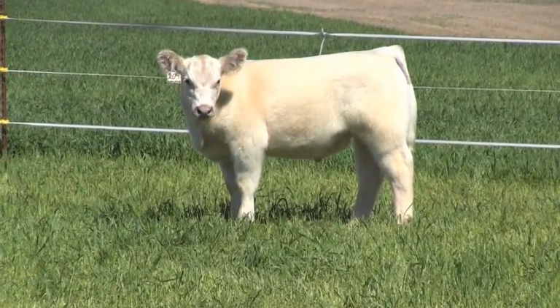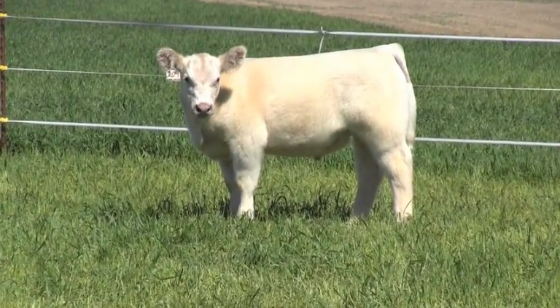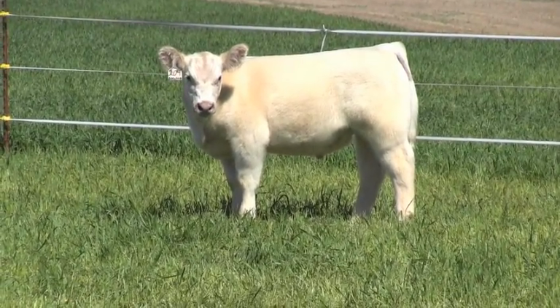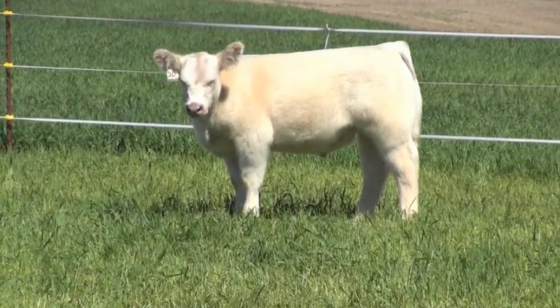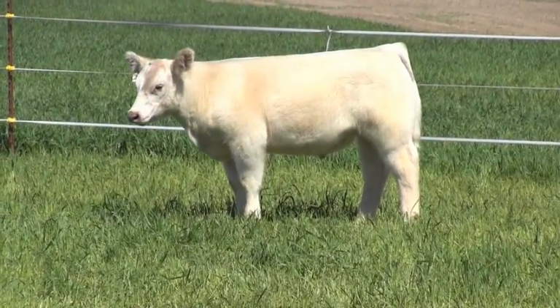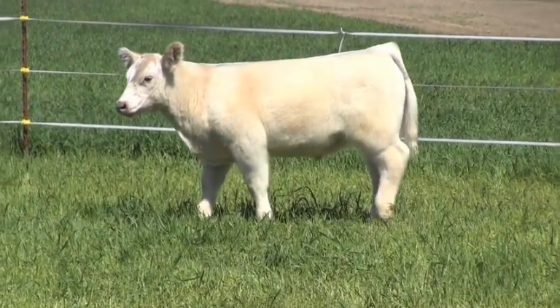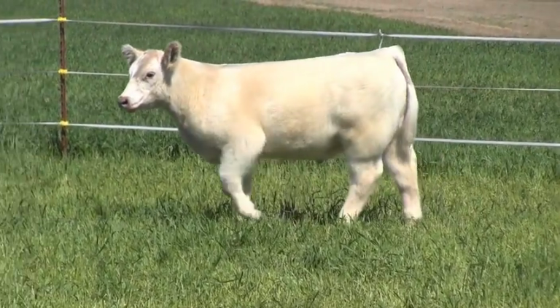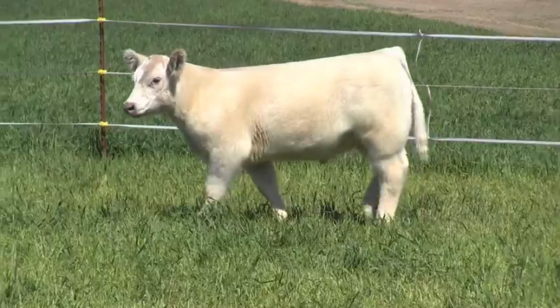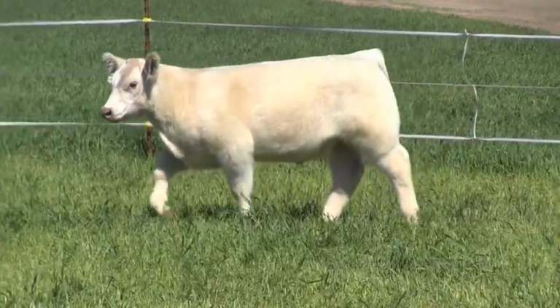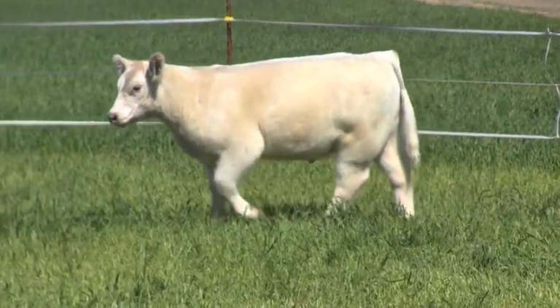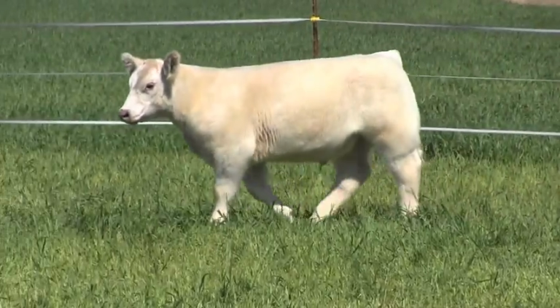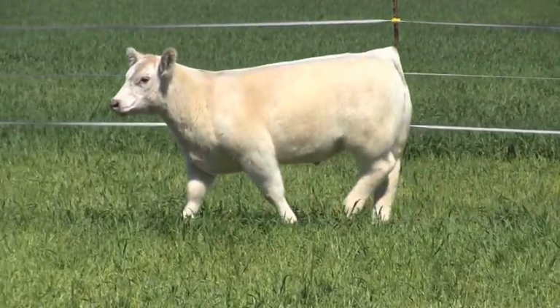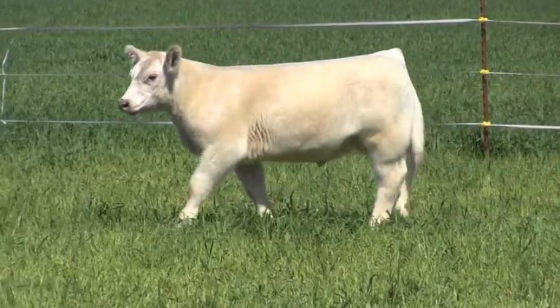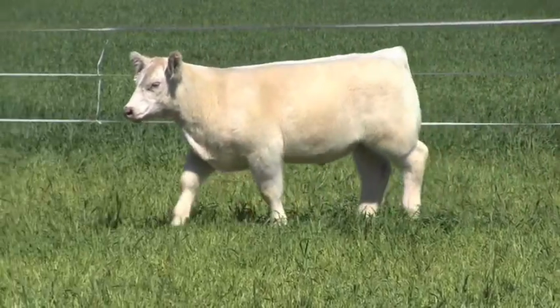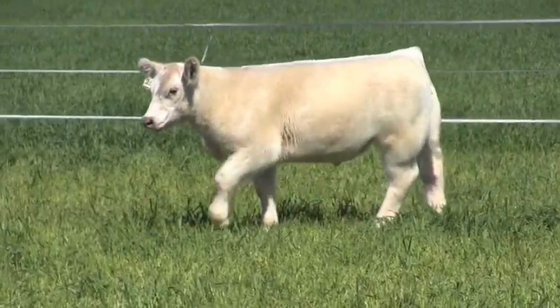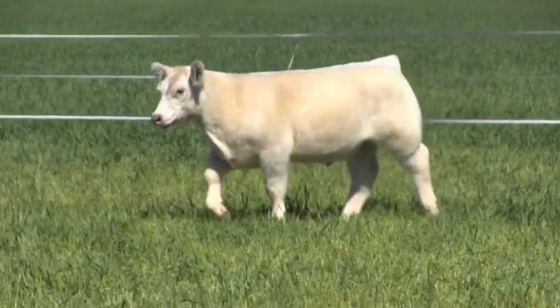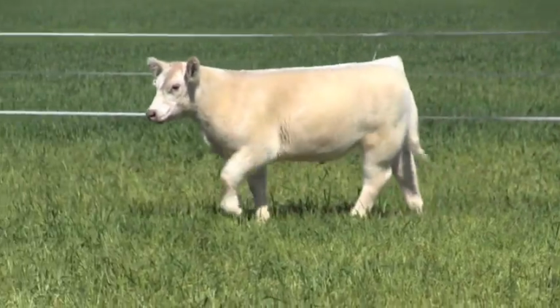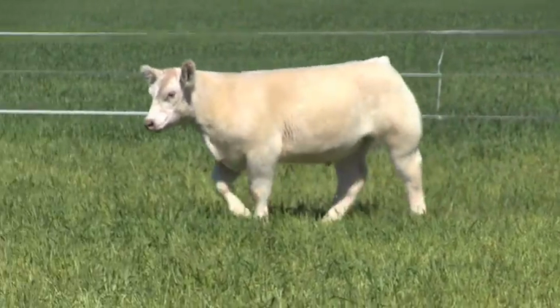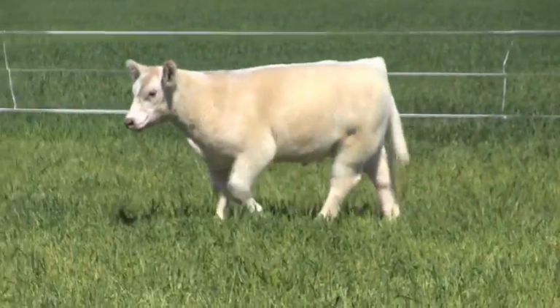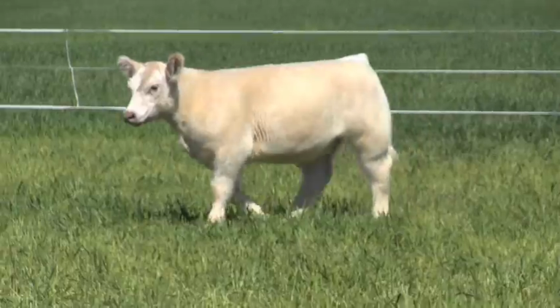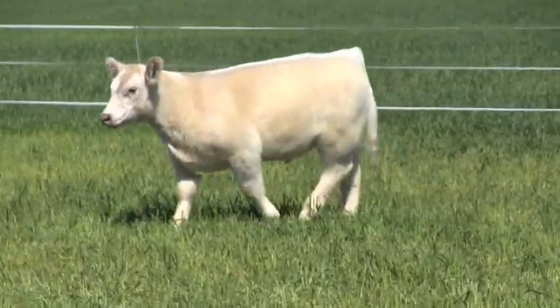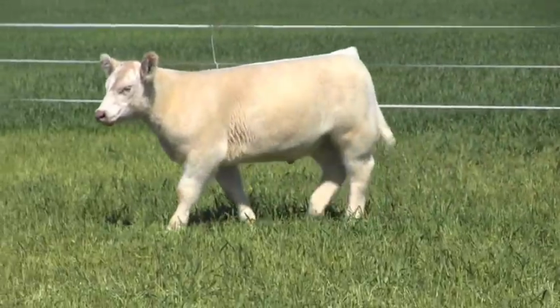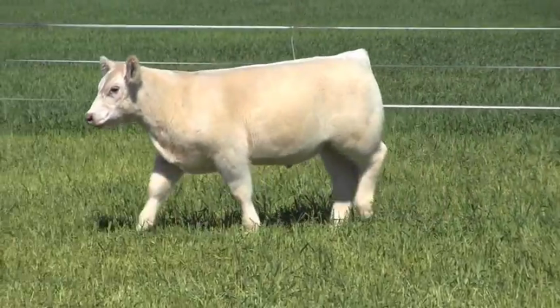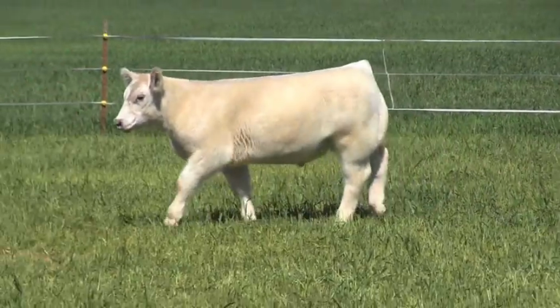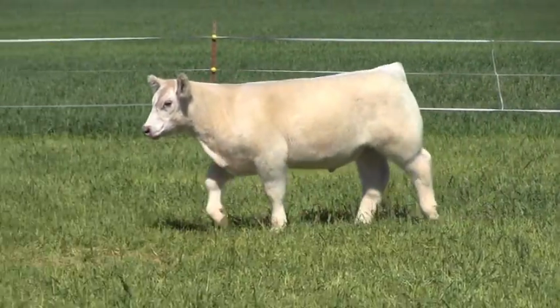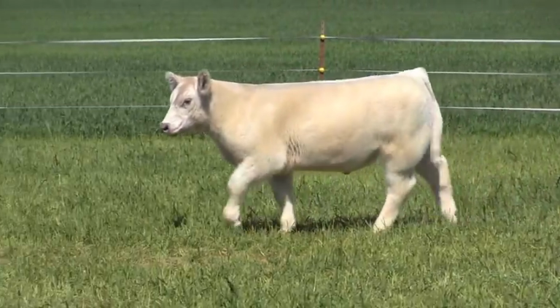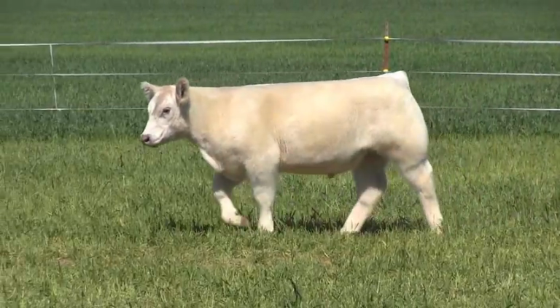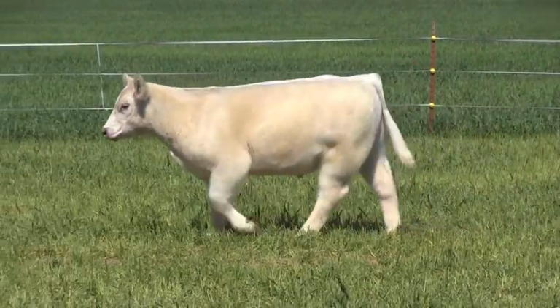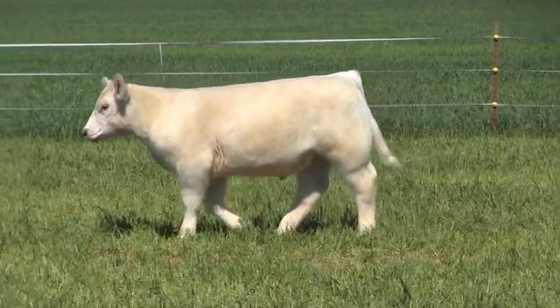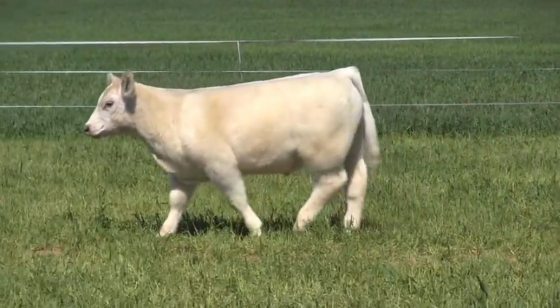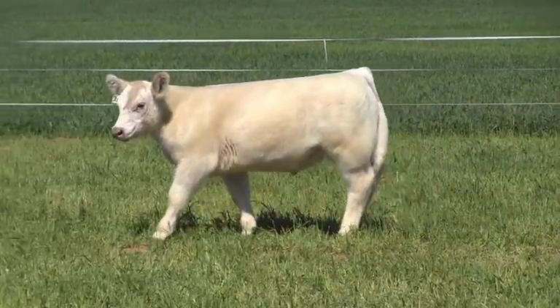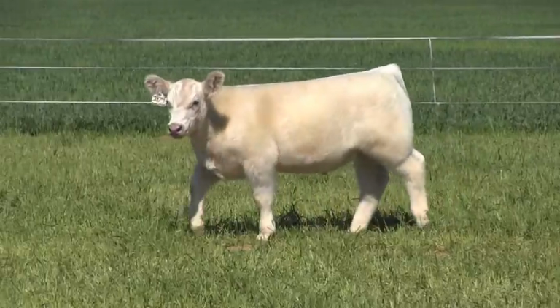Tag 204, white steer. This is a business done right out of 1328. 1328 is one of our new upcoming donors. She is out of a Poker Face sire and a Jimmy the Greek cow.